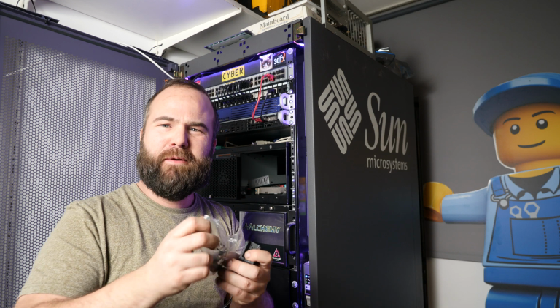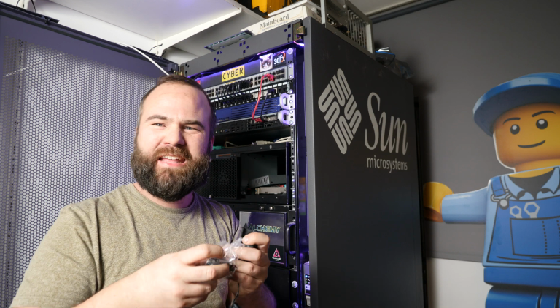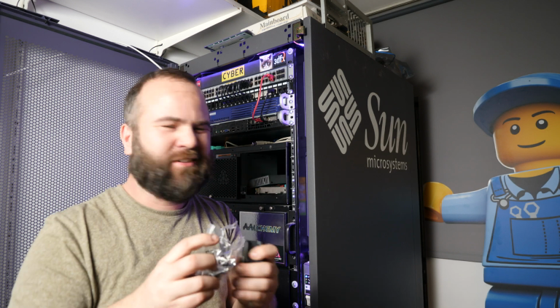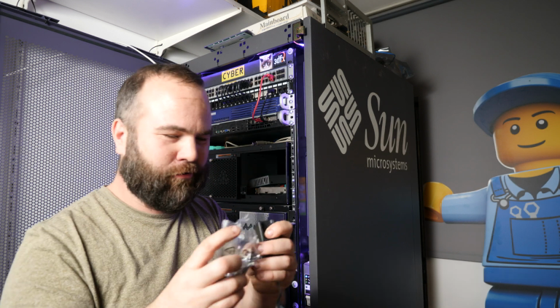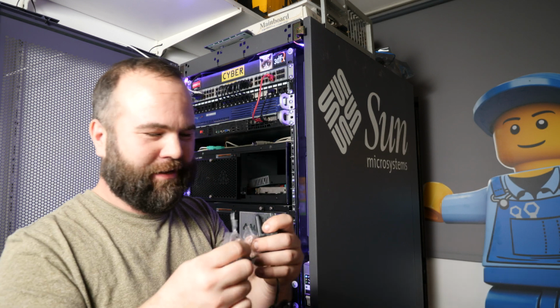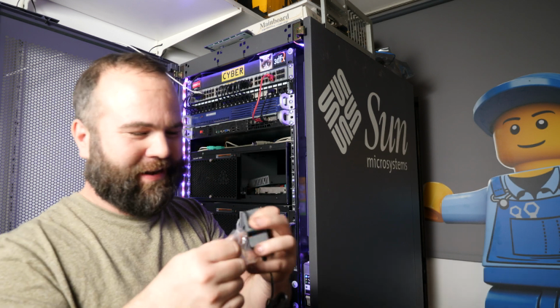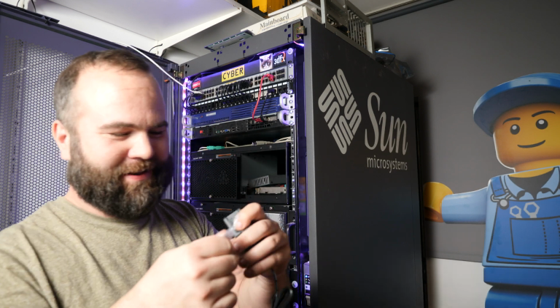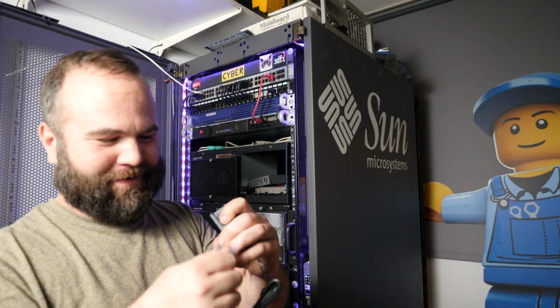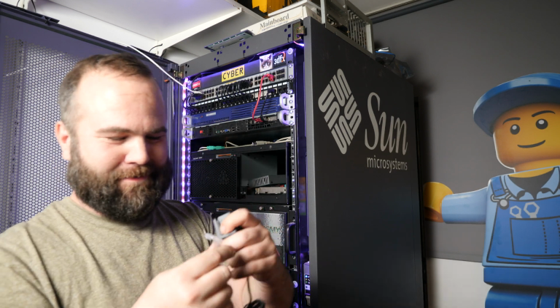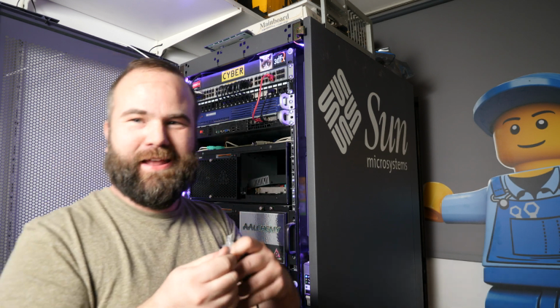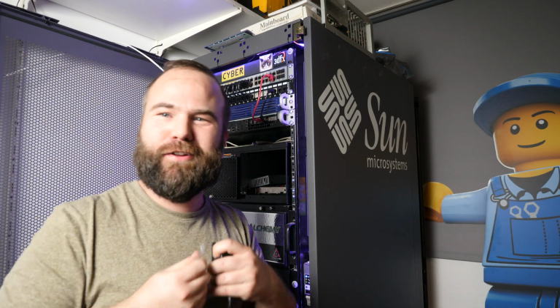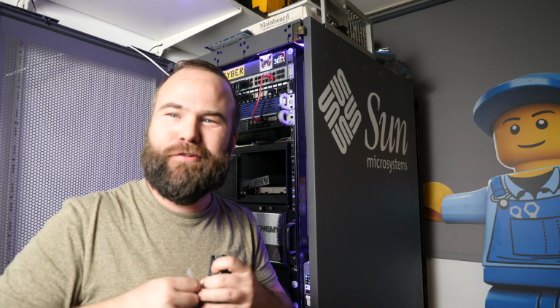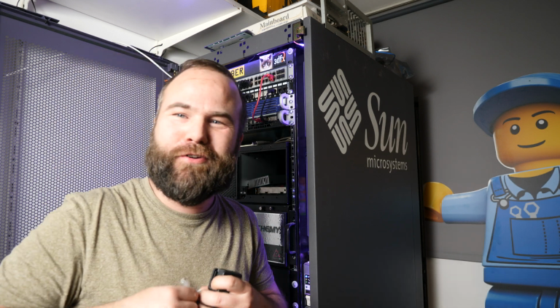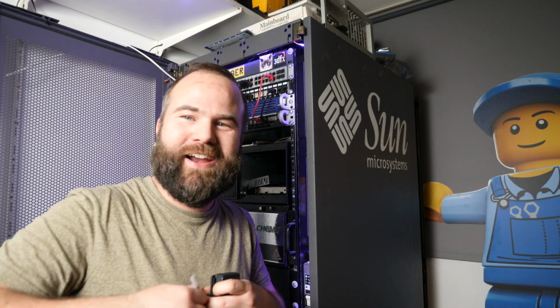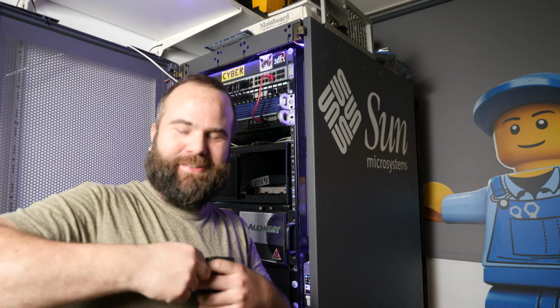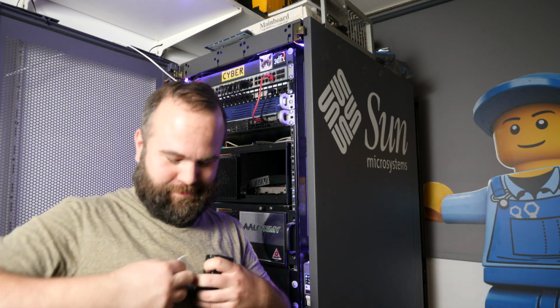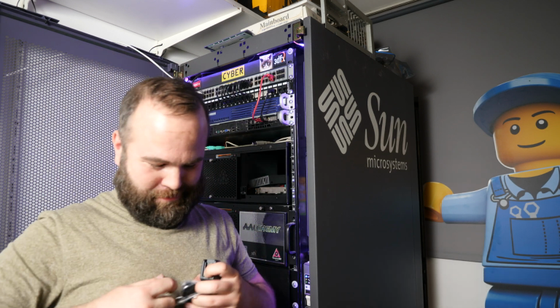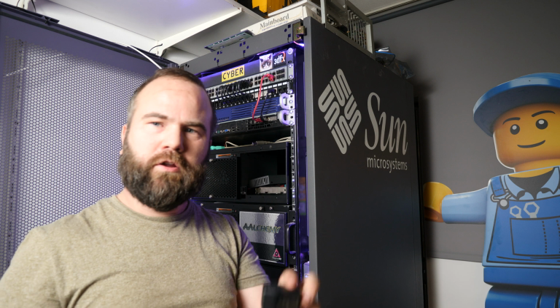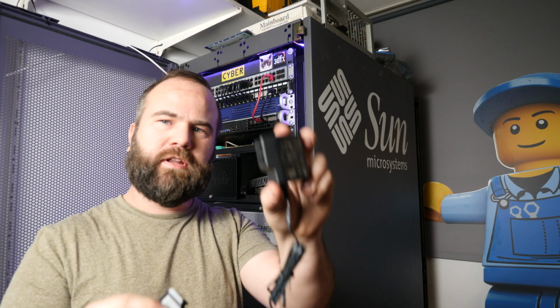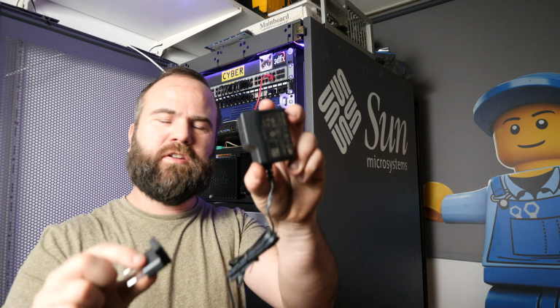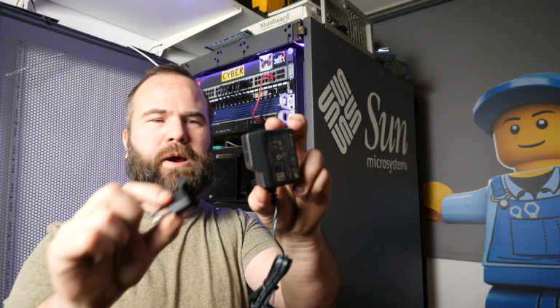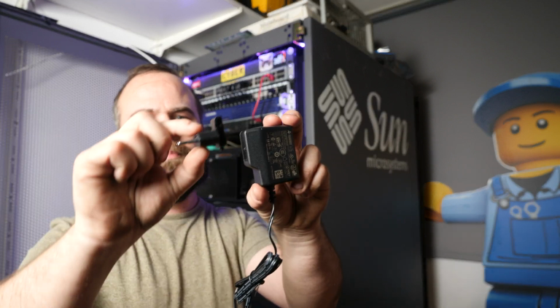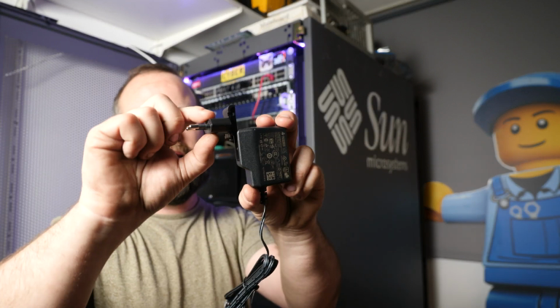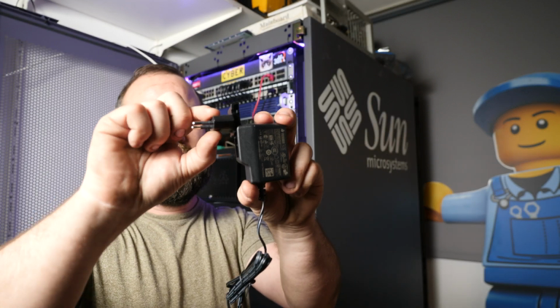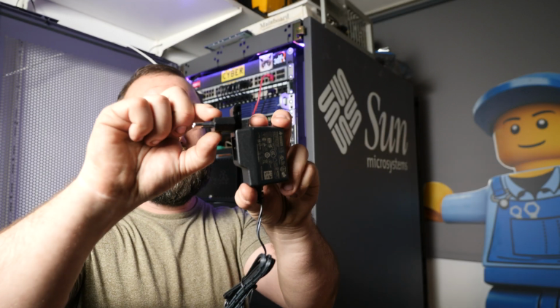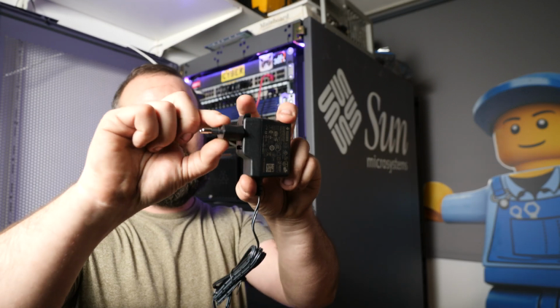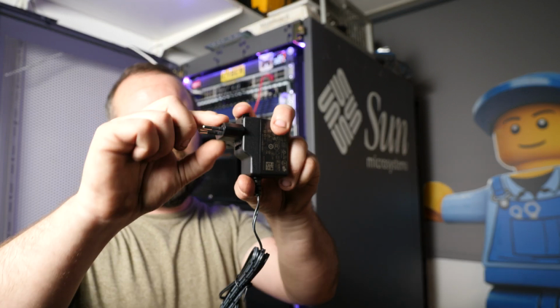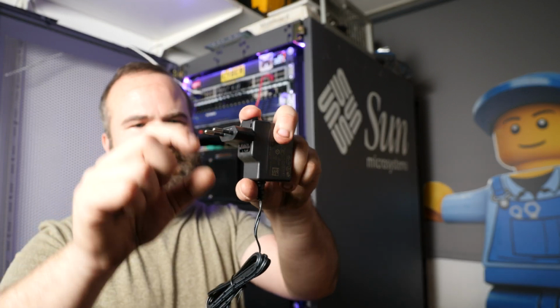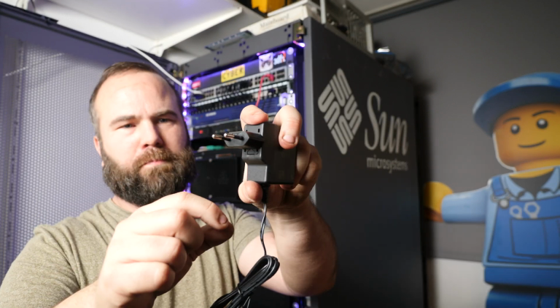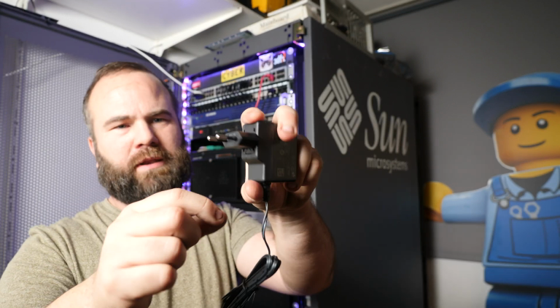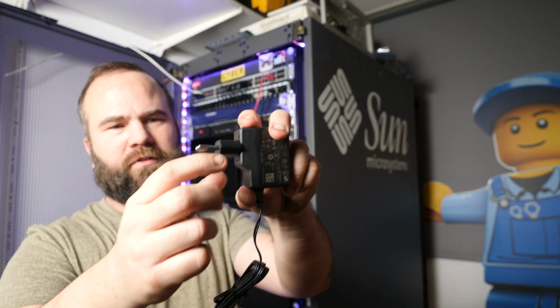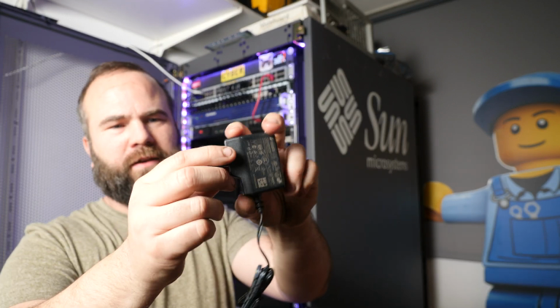Kids, don't eat plastic — it's not good for your health. So this is the power supply, let's put the pins in.